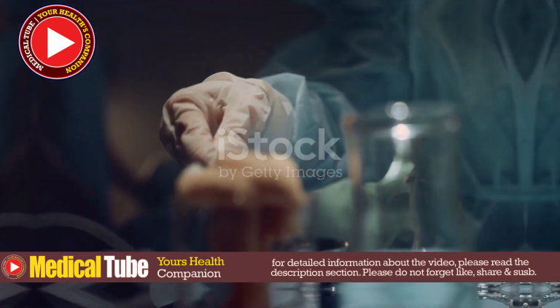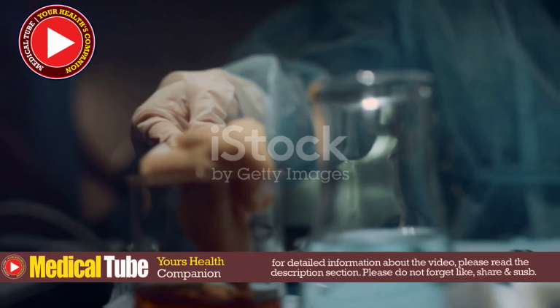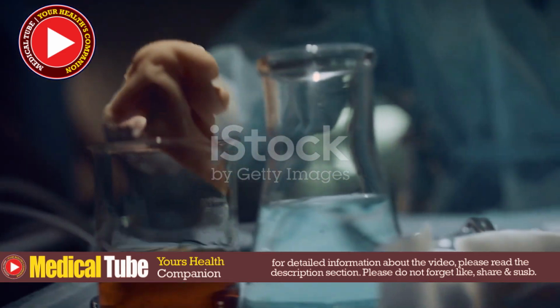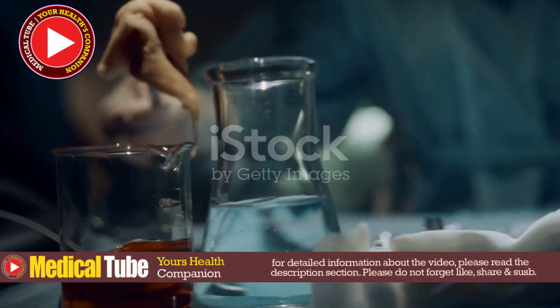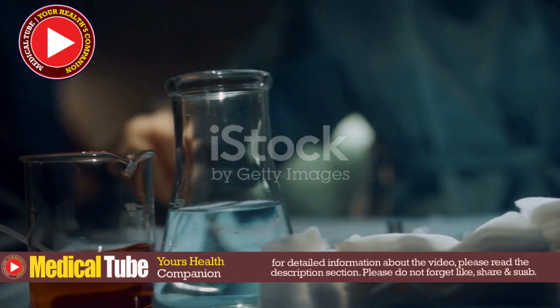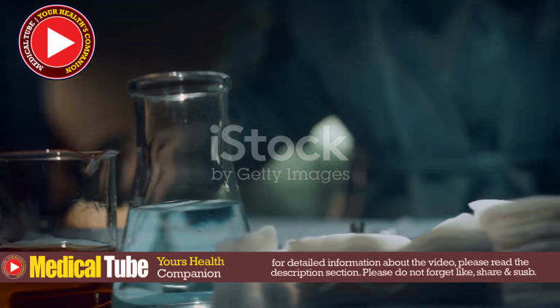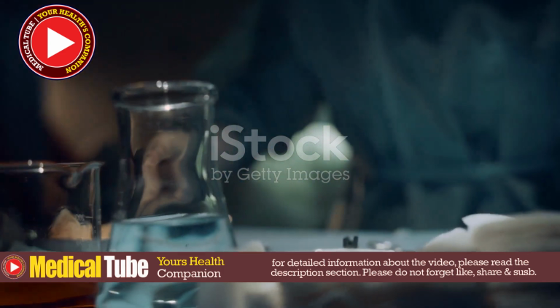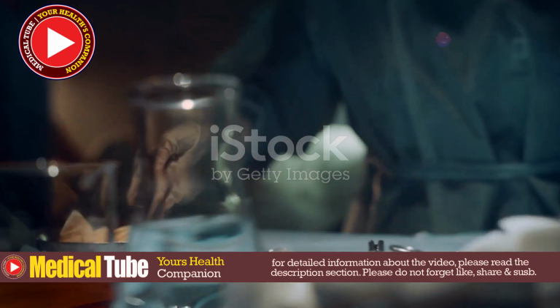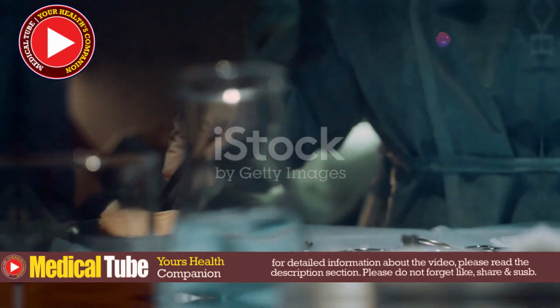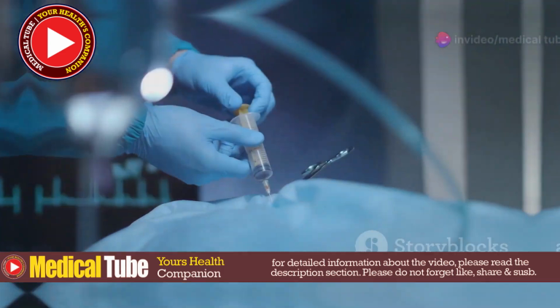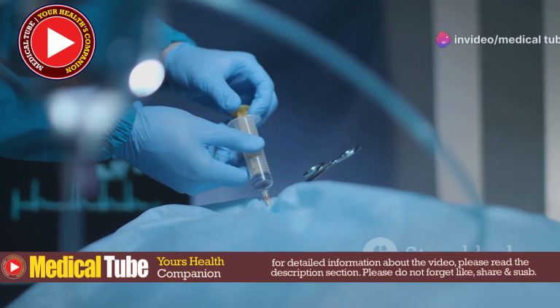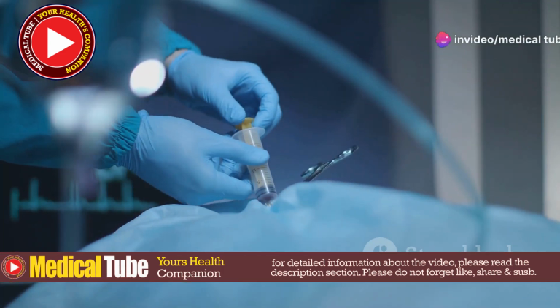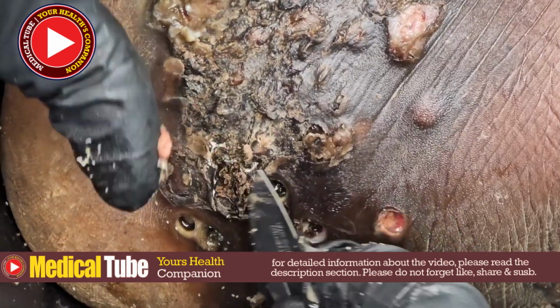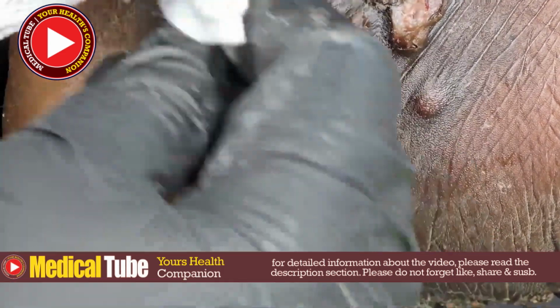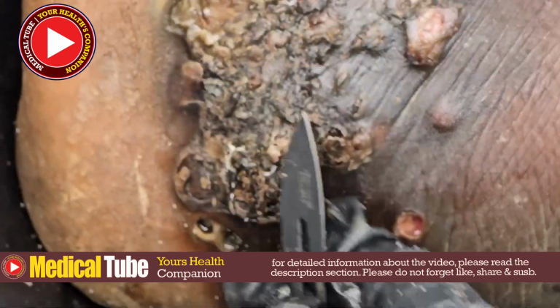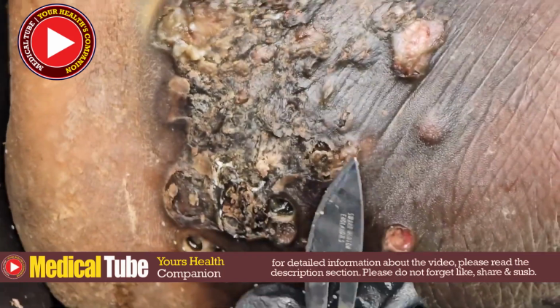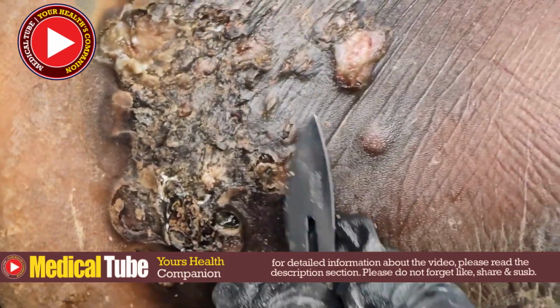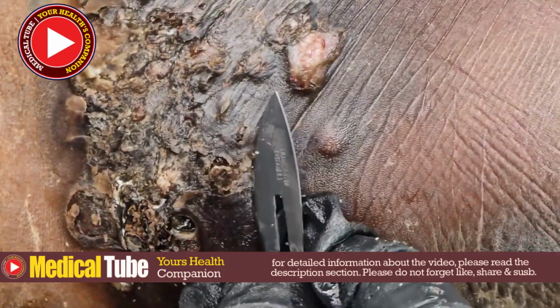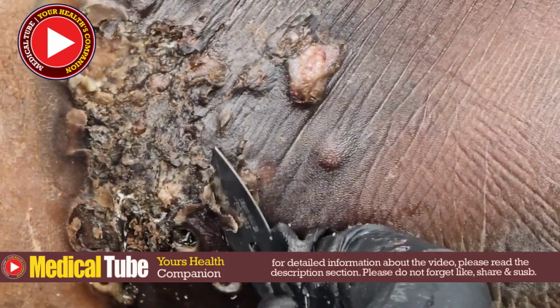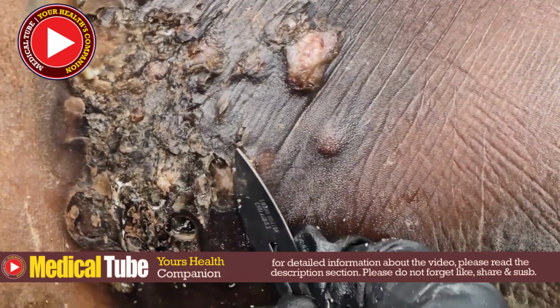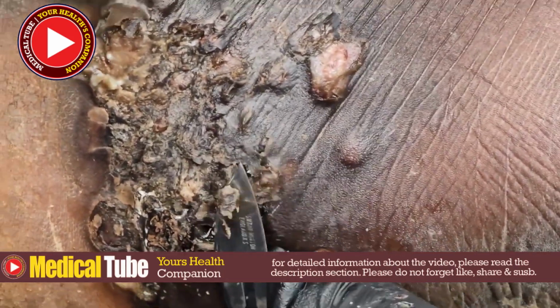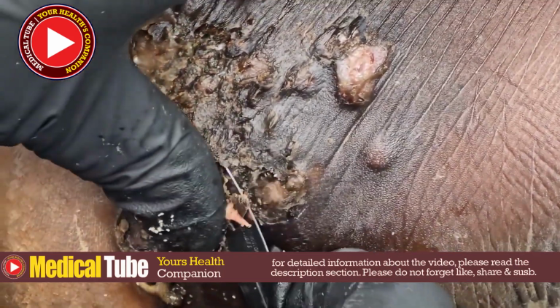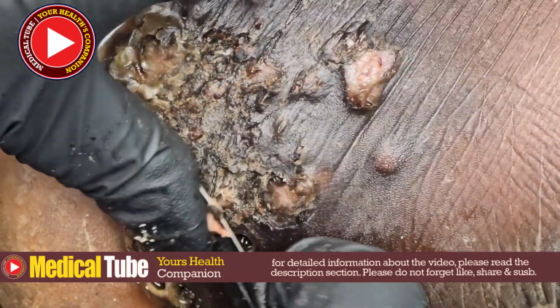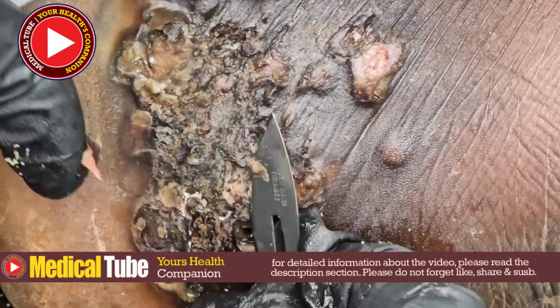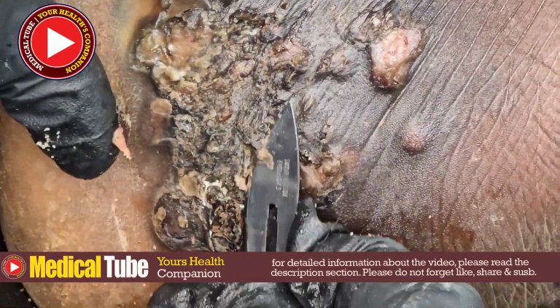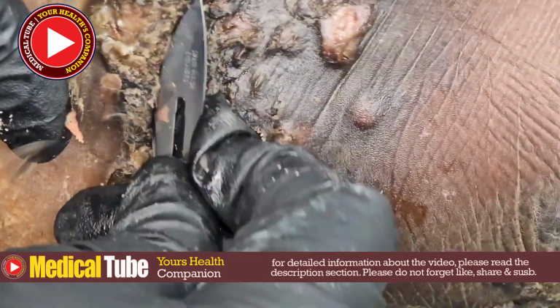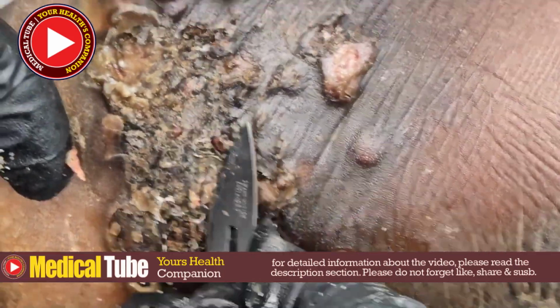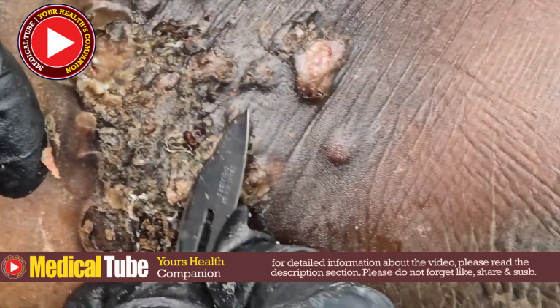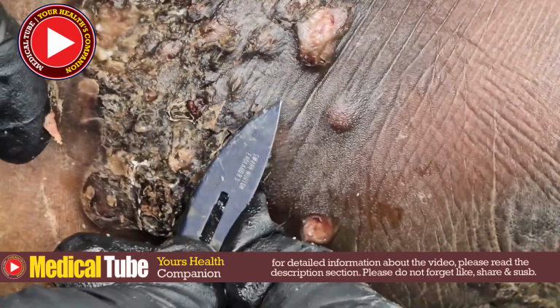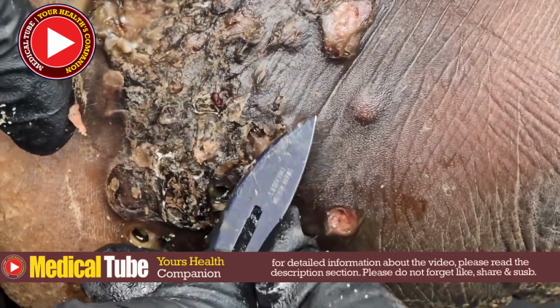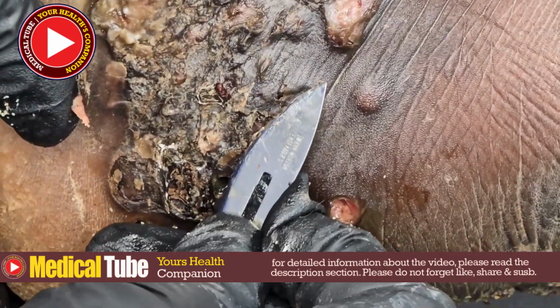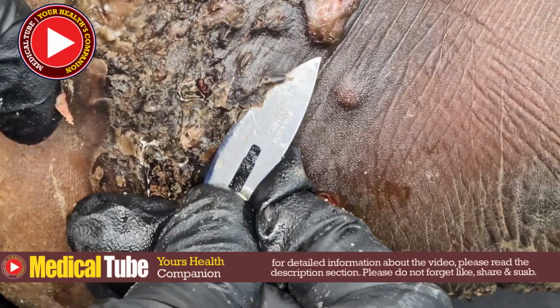Treatment of Jigger Infestation: Jigger infestations, also known as tungiasis, are caused by tiny sand fleas that burrow into the skin, often in the feet. This condition can lead to severe discomfort and complications if not treated properly.